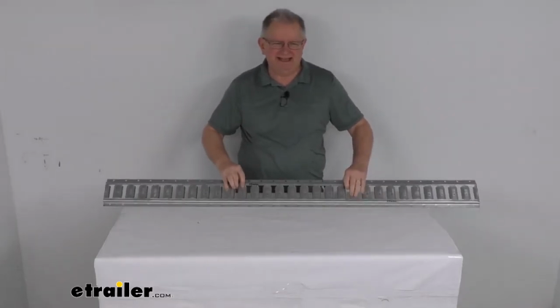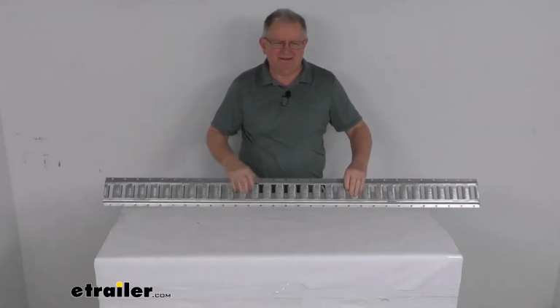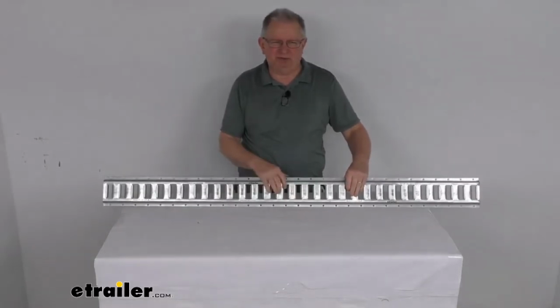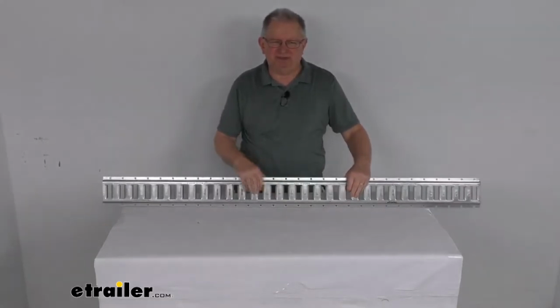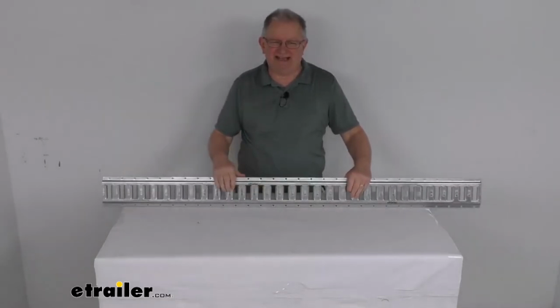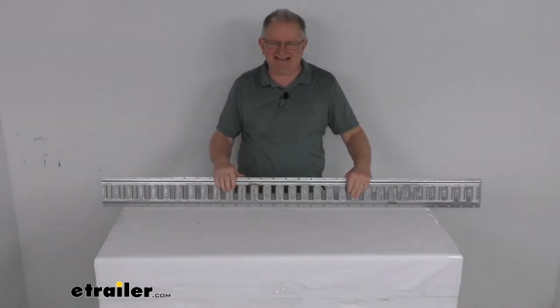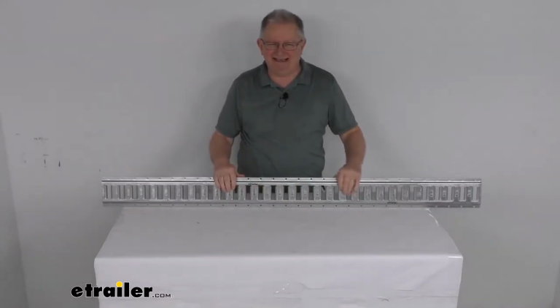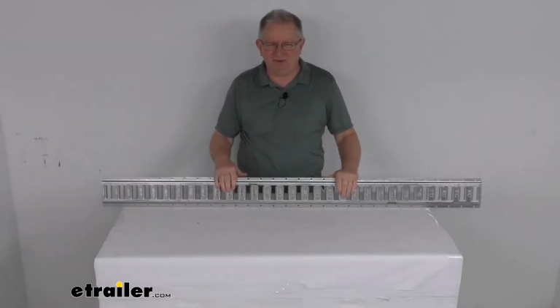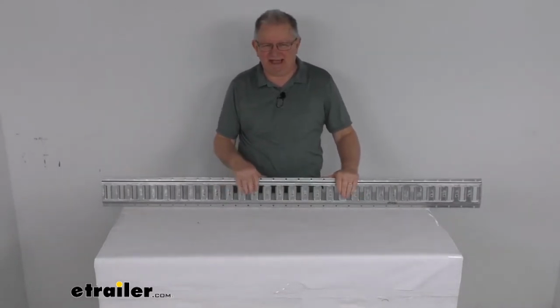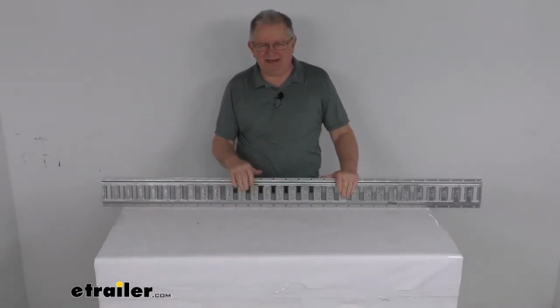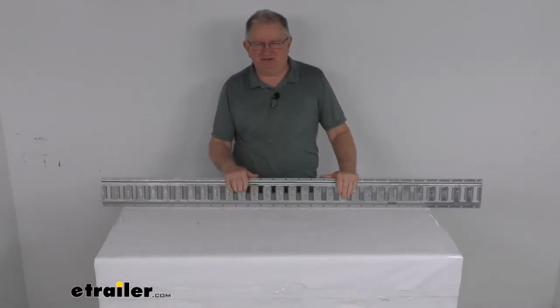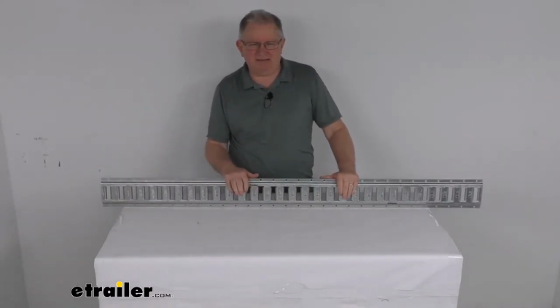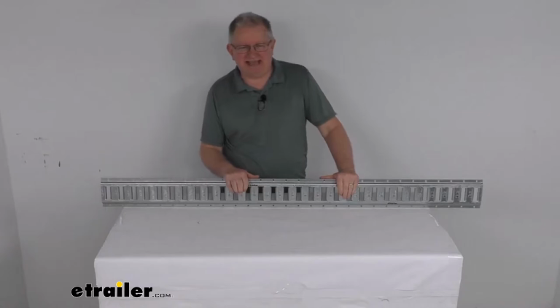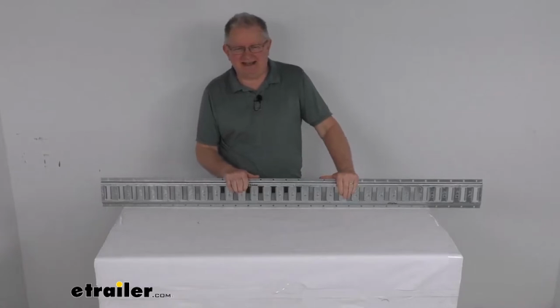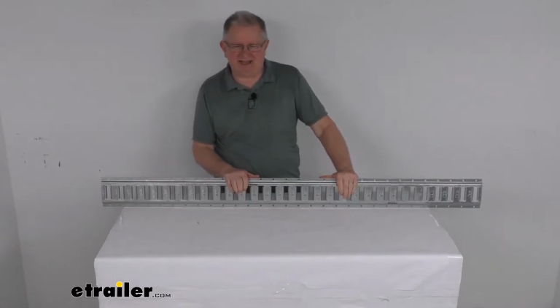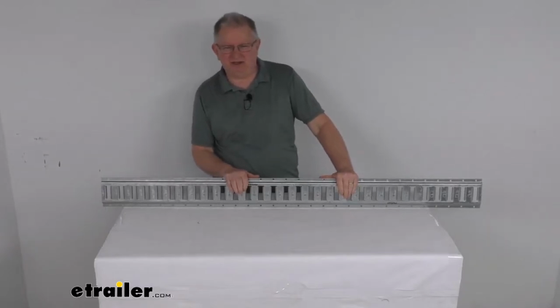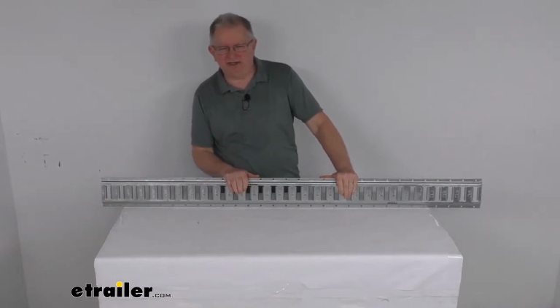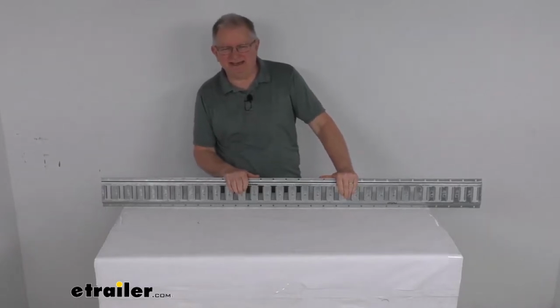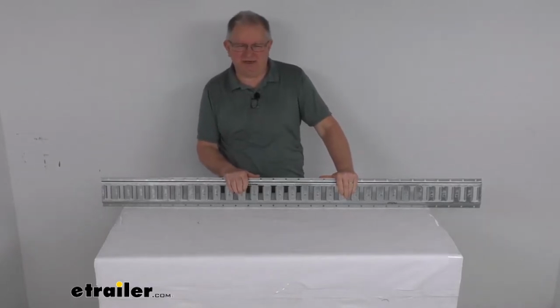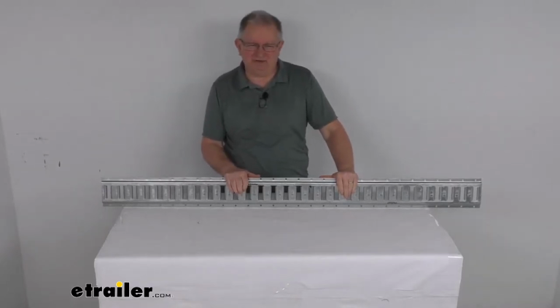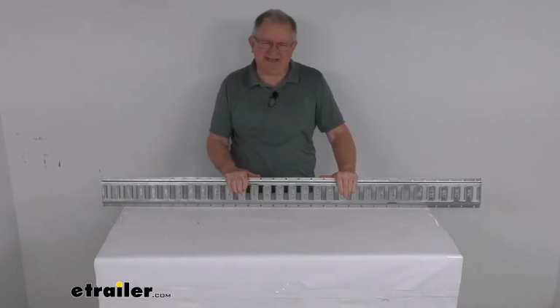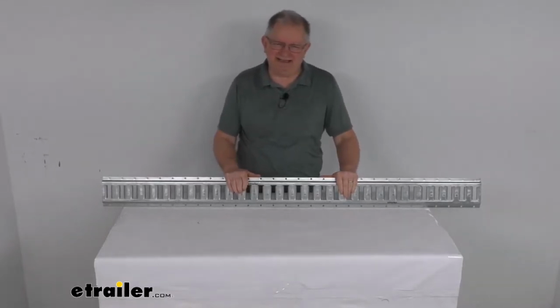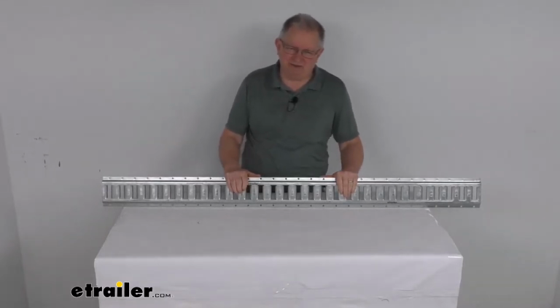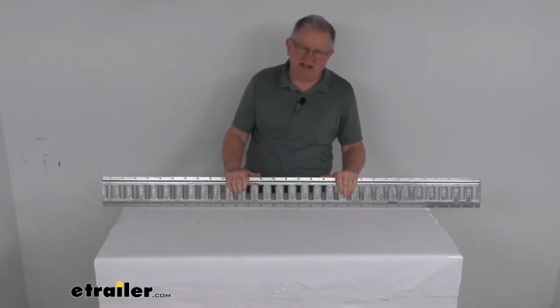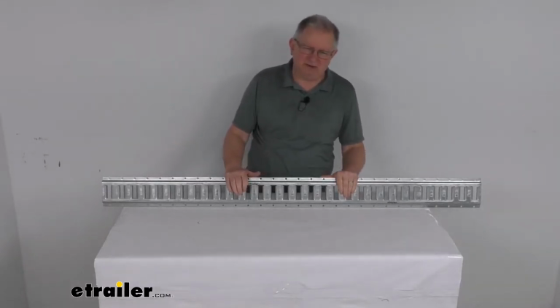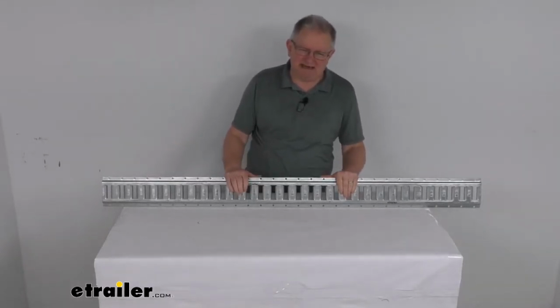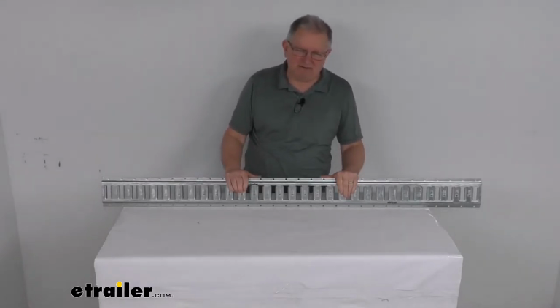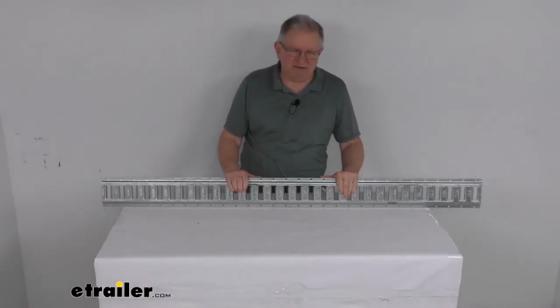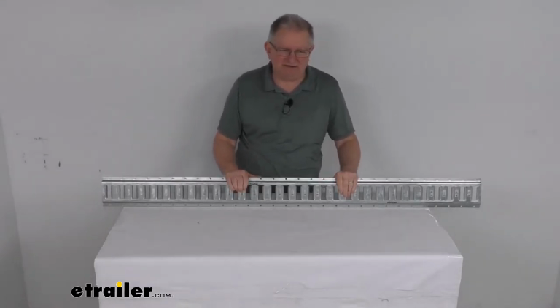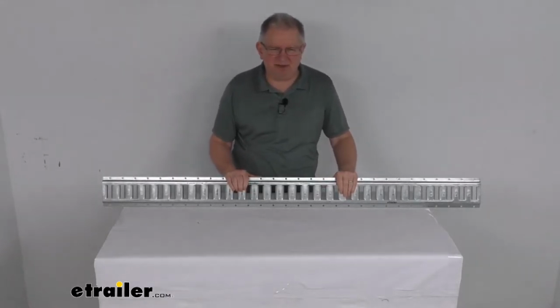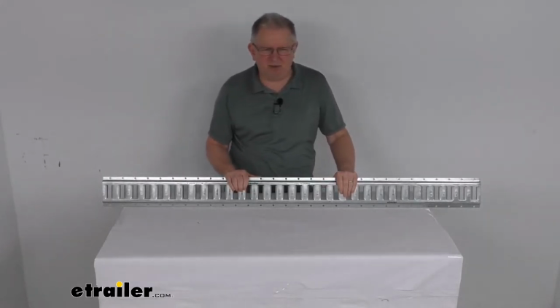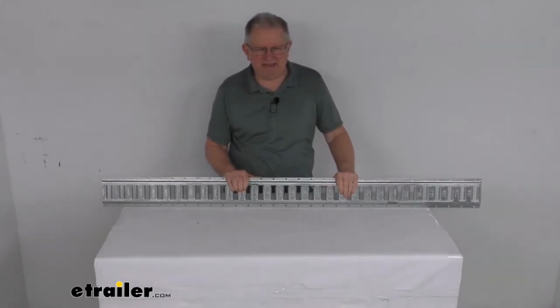The multiple slots will accommodate straps, tie-down anchors, hooks, and other E-Track accessories. Those items we do sell separately on our website.